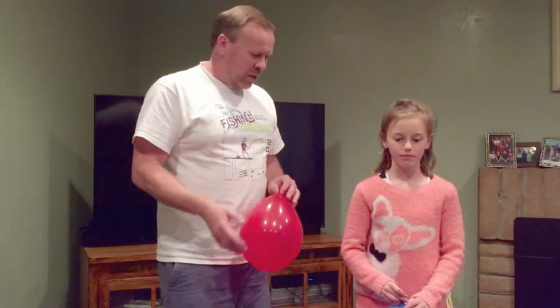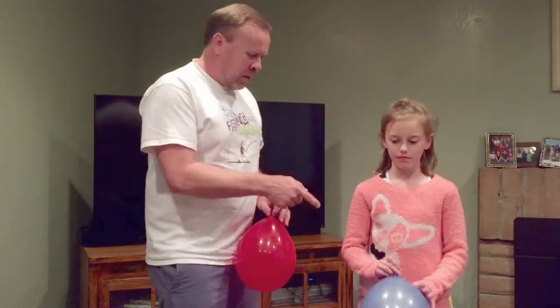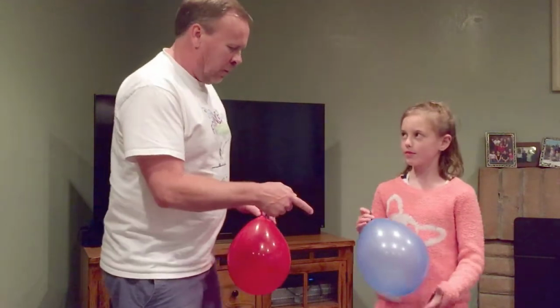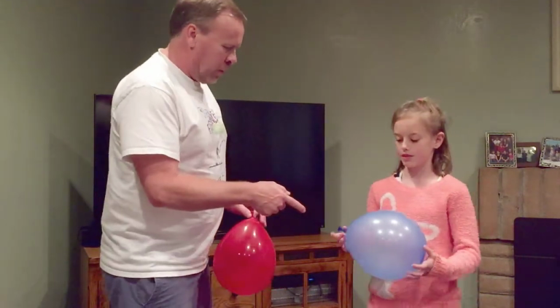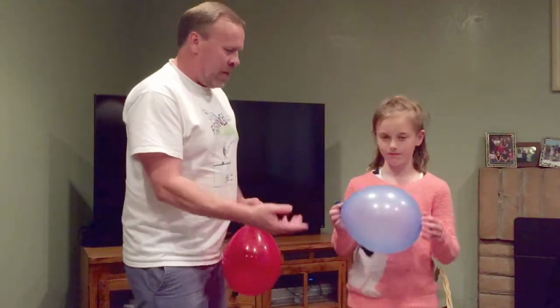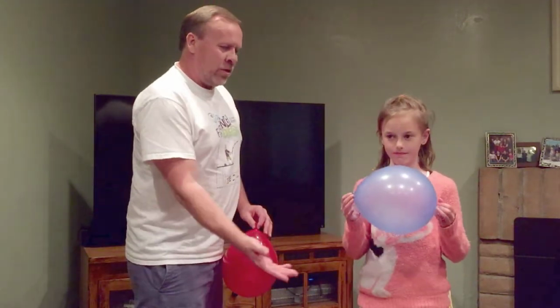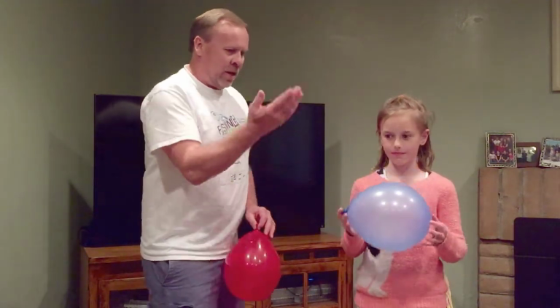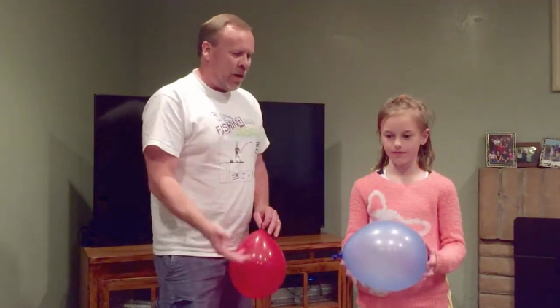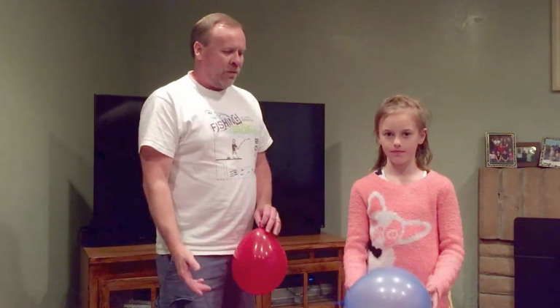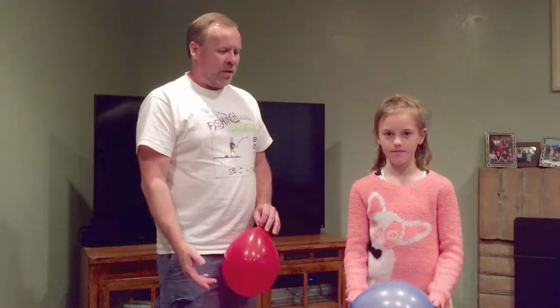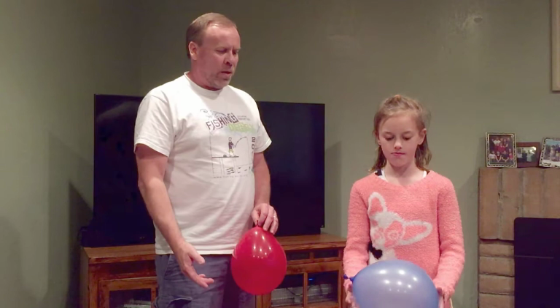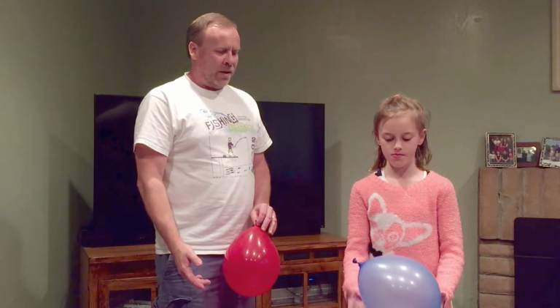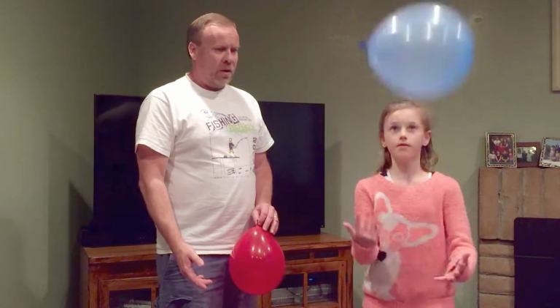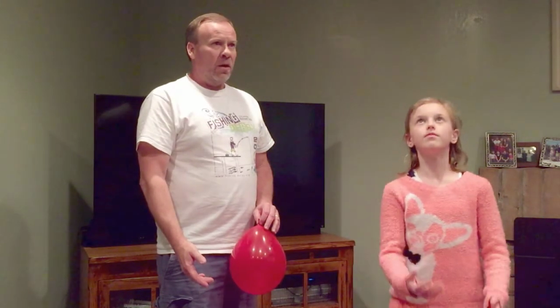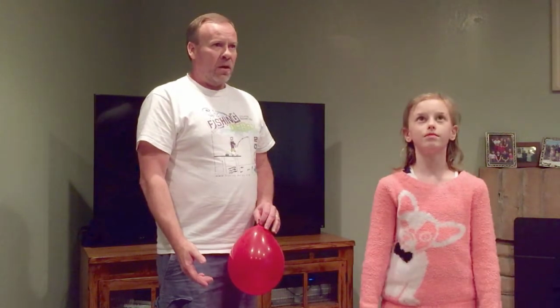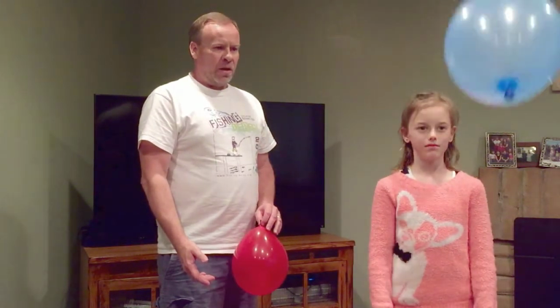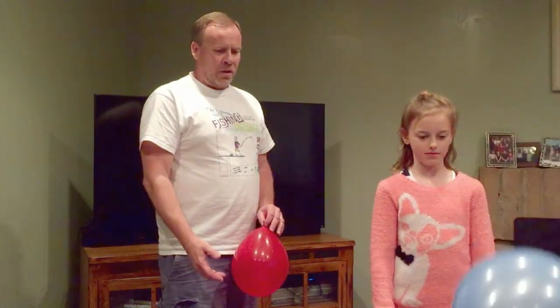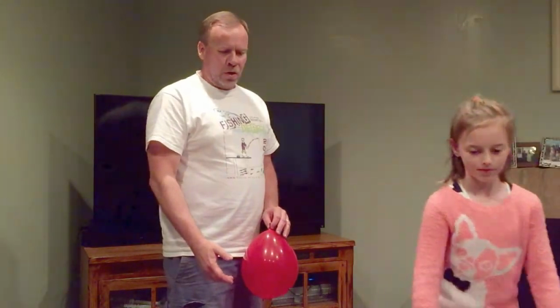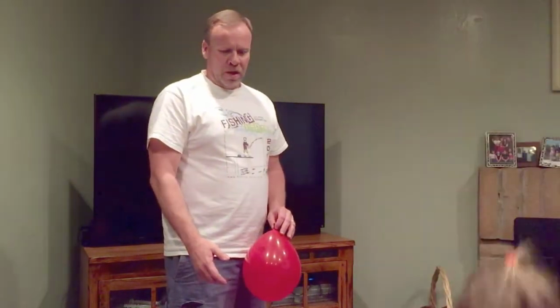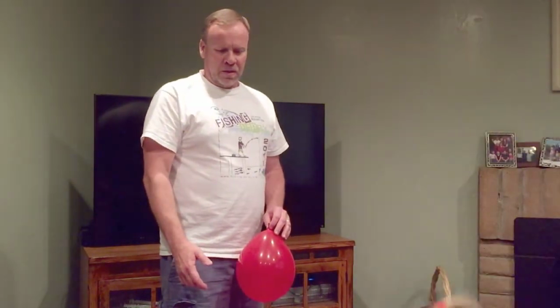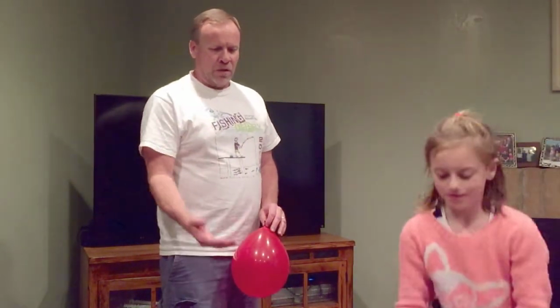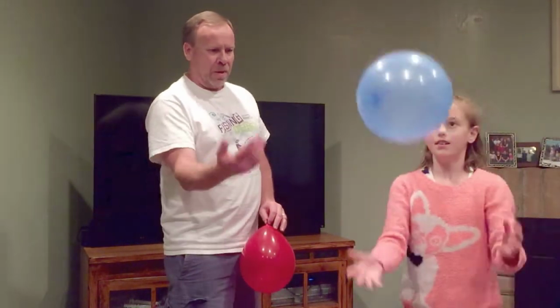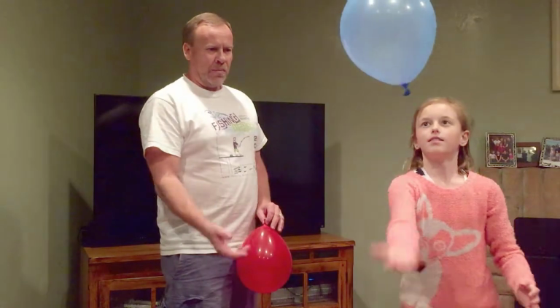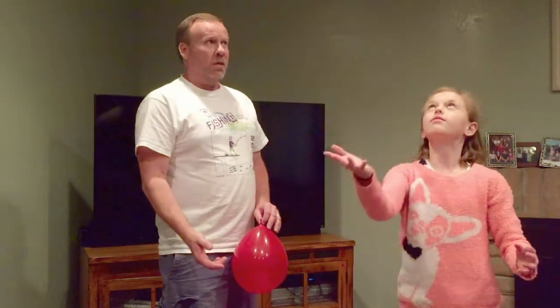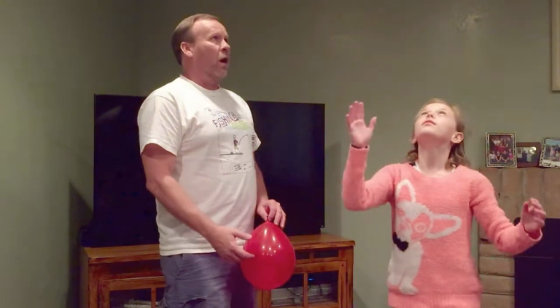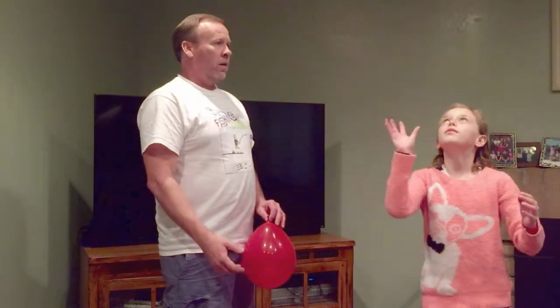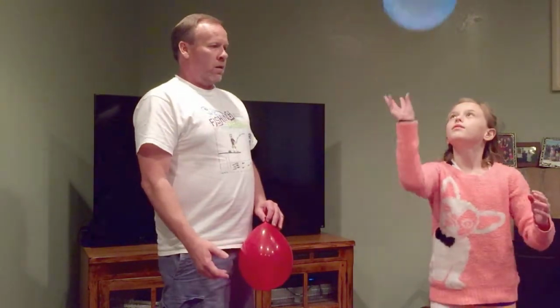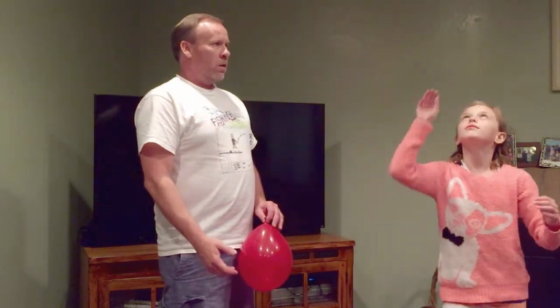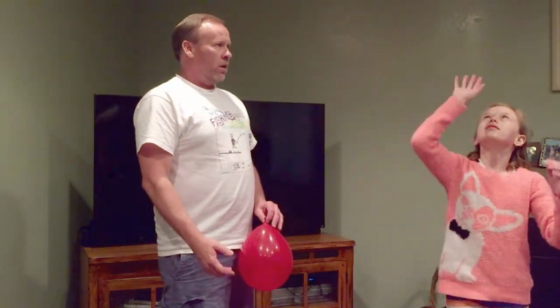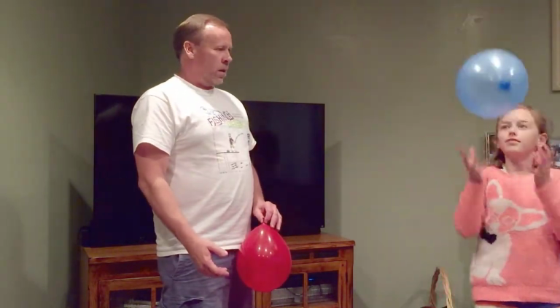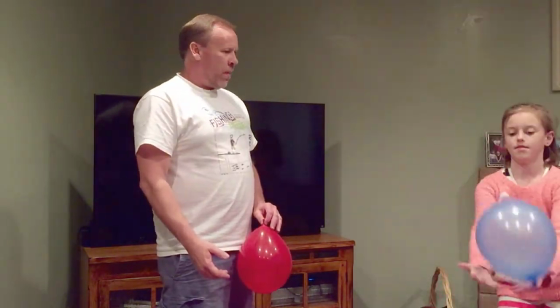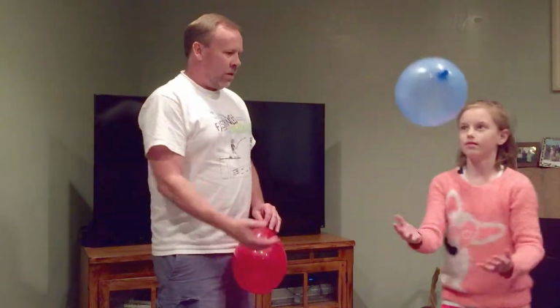Grace has got her first balloon up, and she's just going to hit it straight up and see if she can get it to come straight back down. Hit it again — go do it a couple times, see if you can just bounce it a couple times. It doesn't have to go high. Okay, and it comes right back down, right?